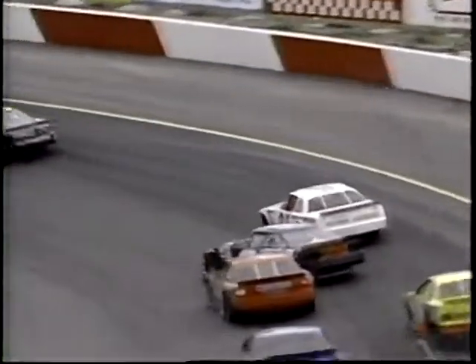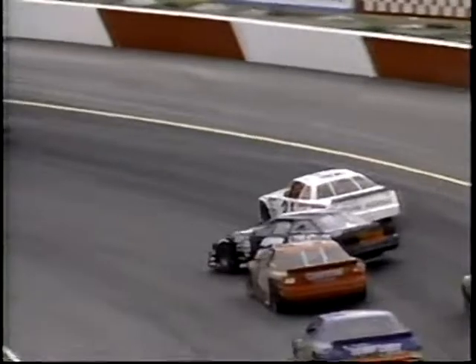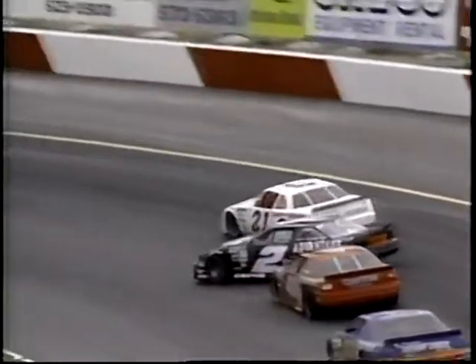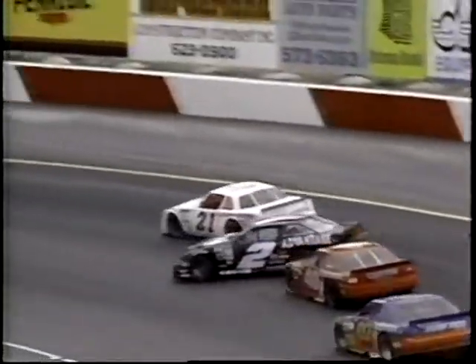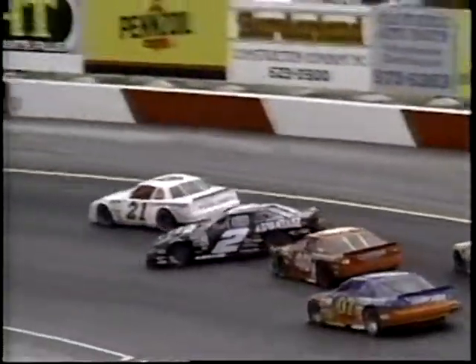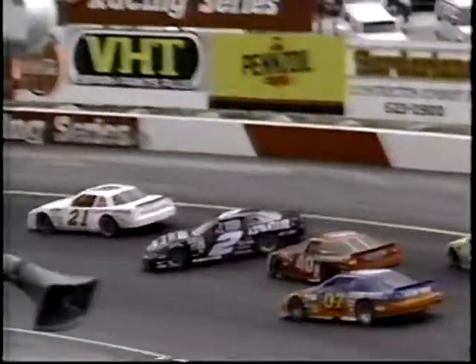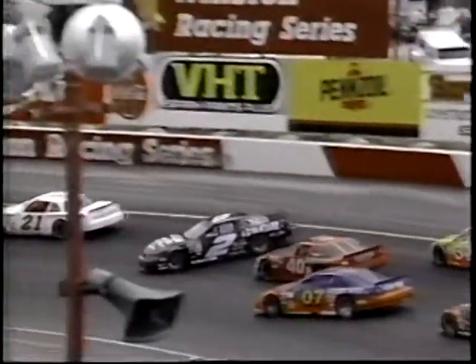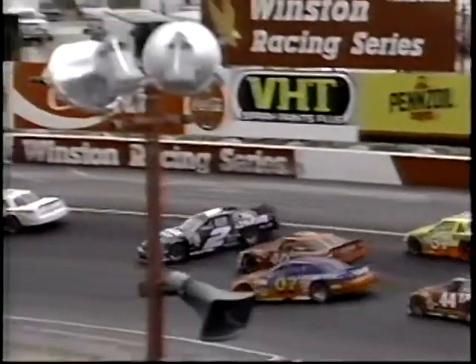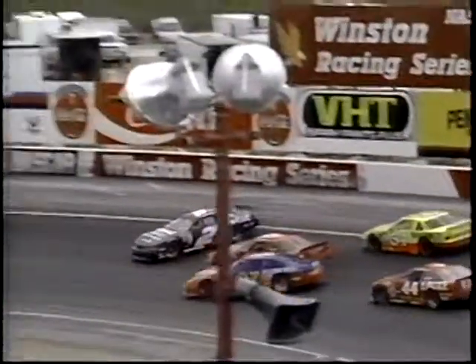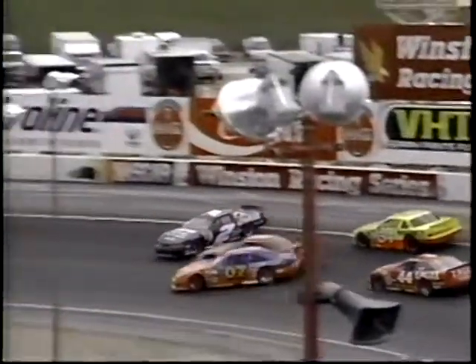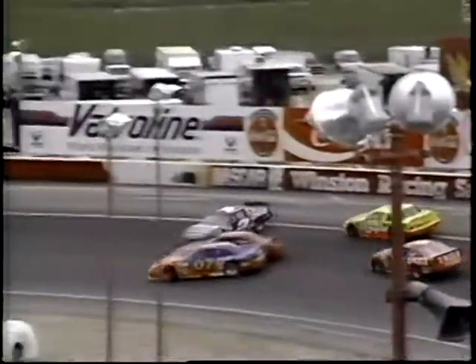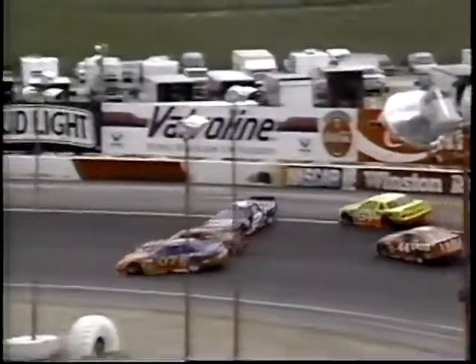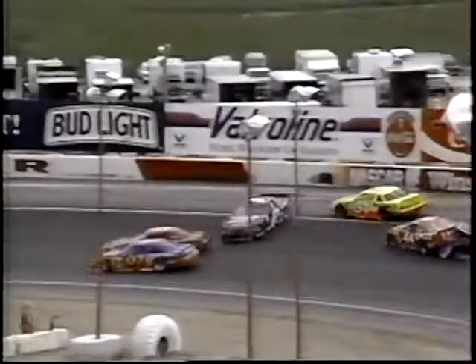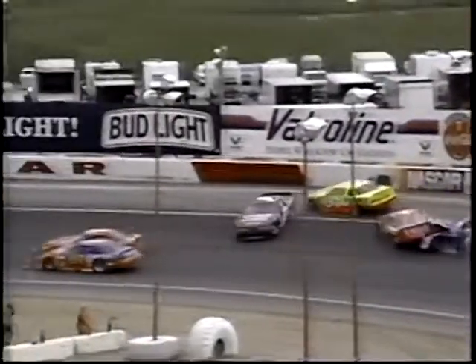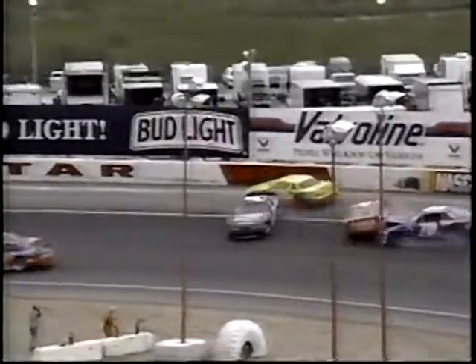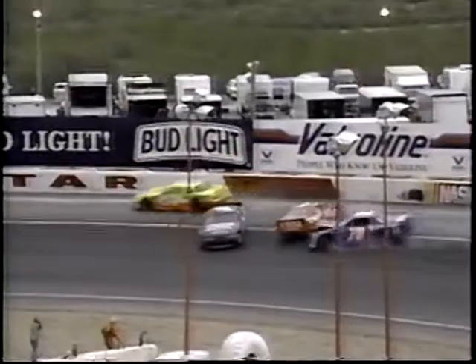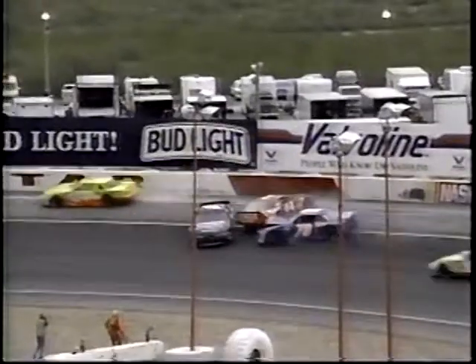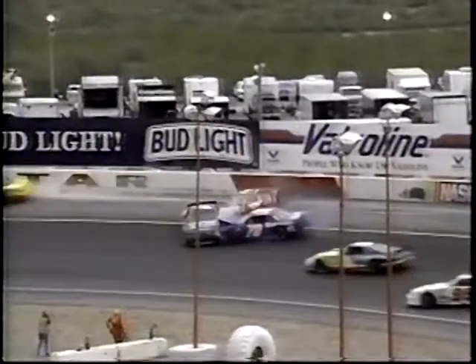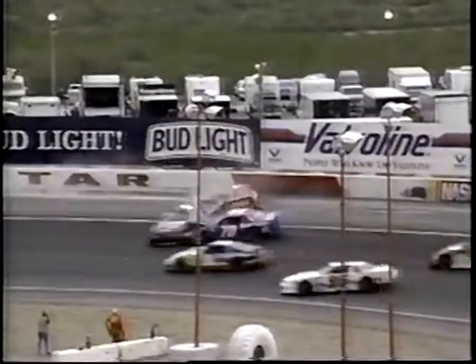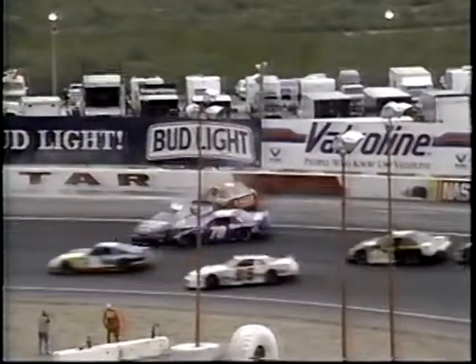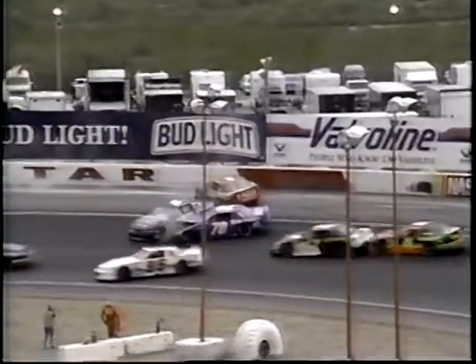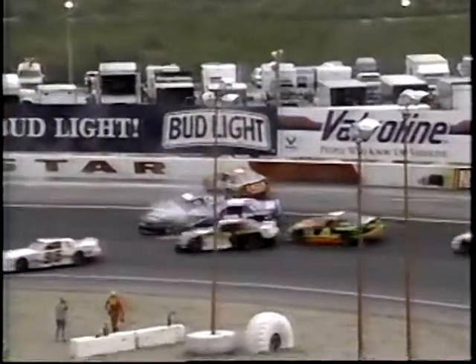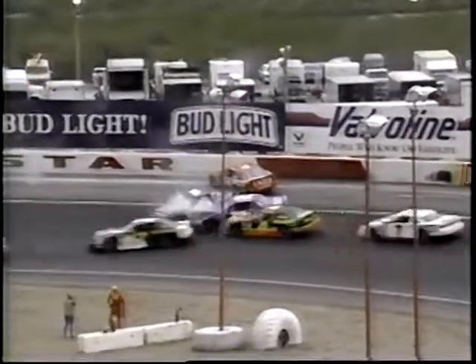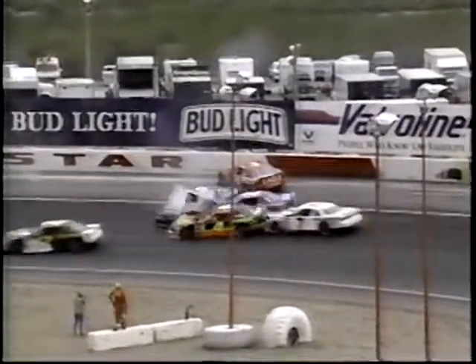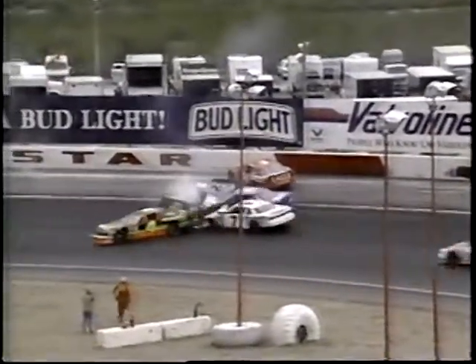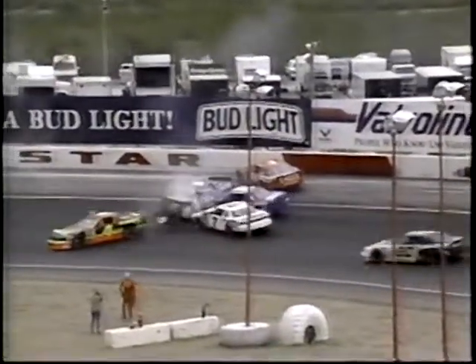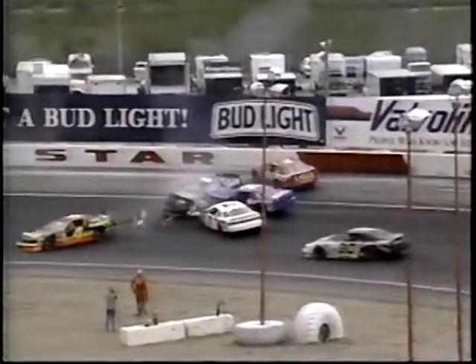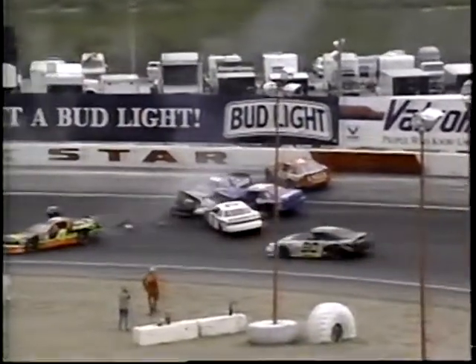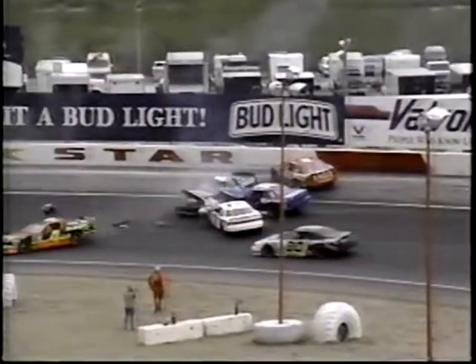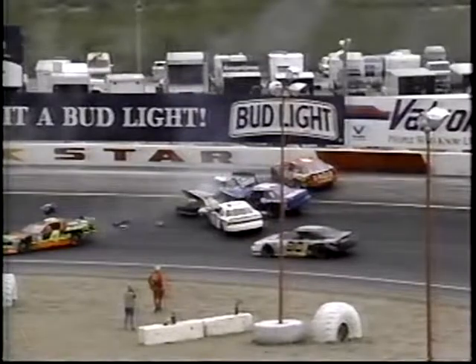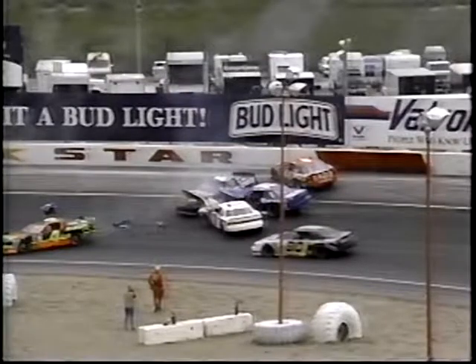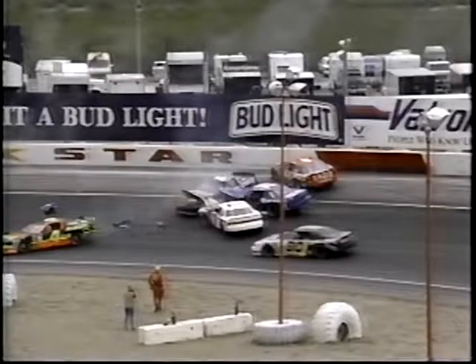The 40 car gets into the back of the number two car of Craig Rodman and around he goes, and everybody starts checking up — and this is what happened. Watch Eaton come in here. Hard. Really hard.